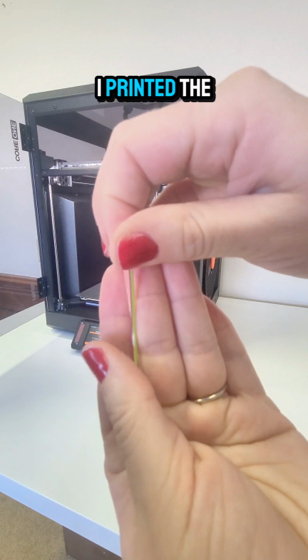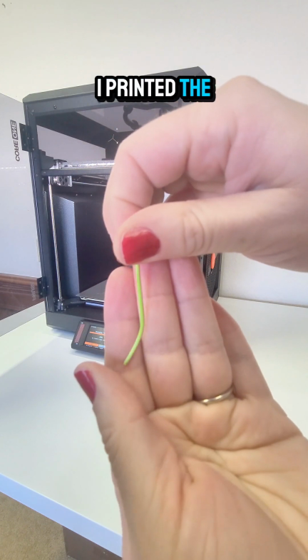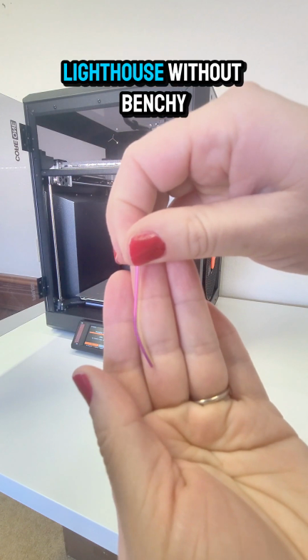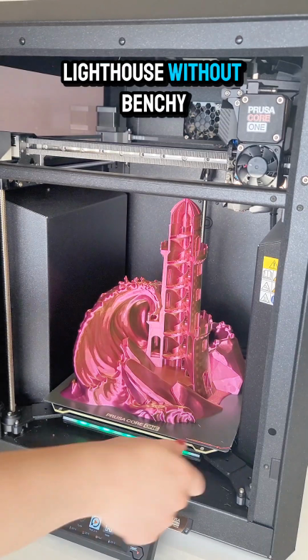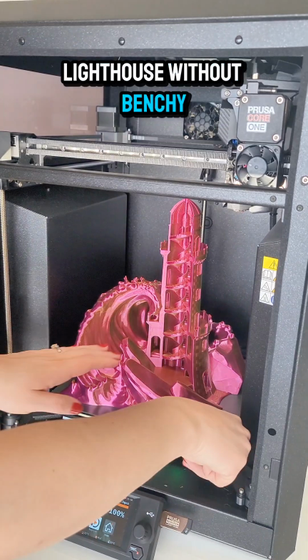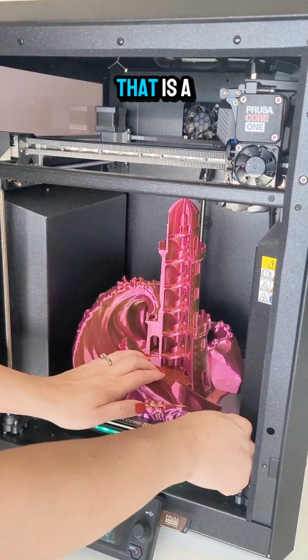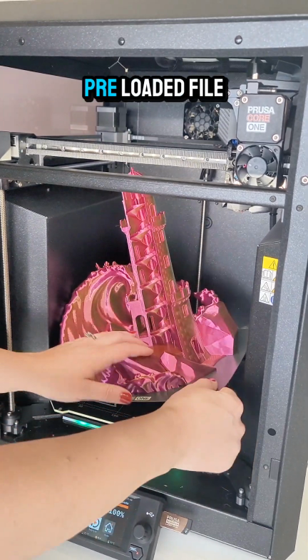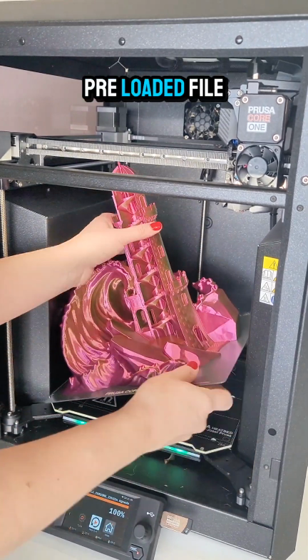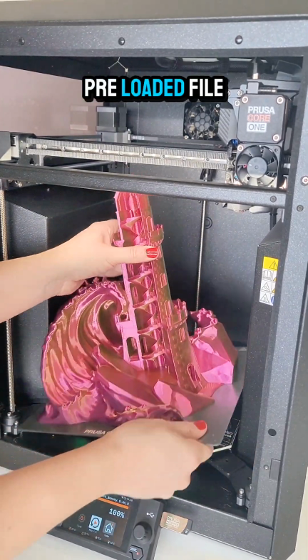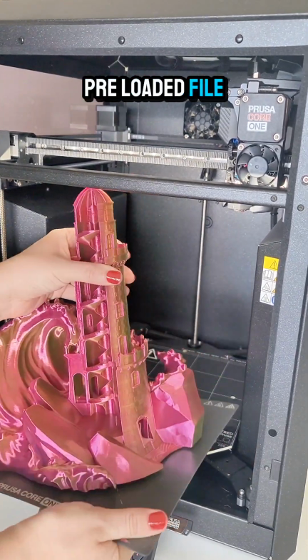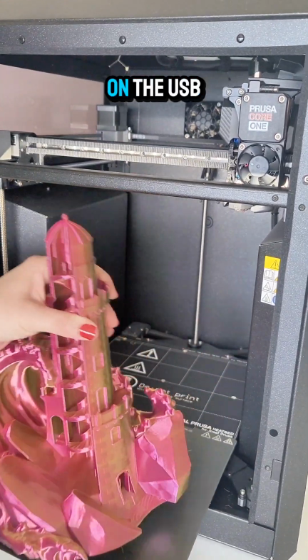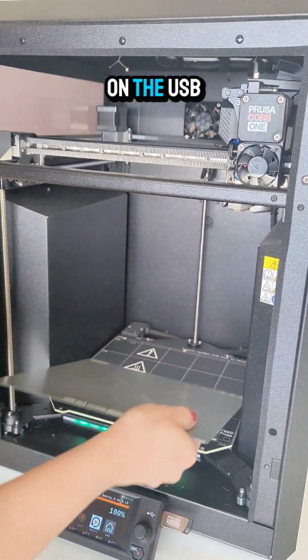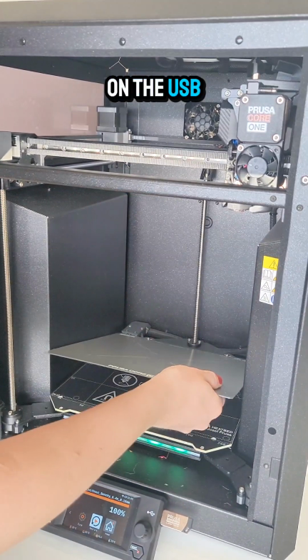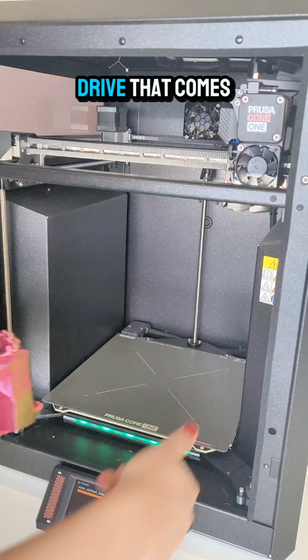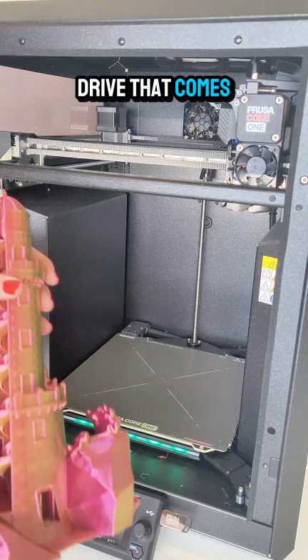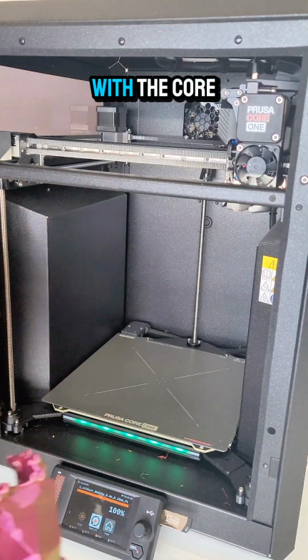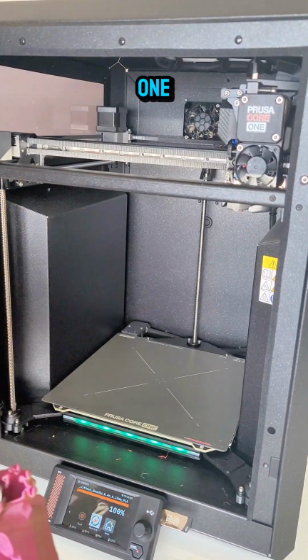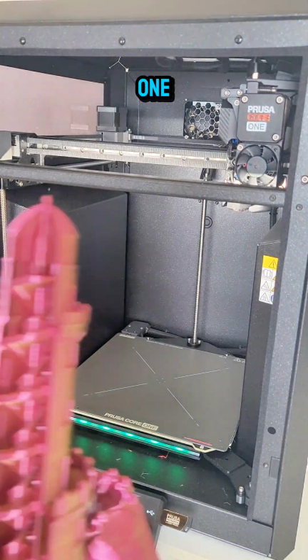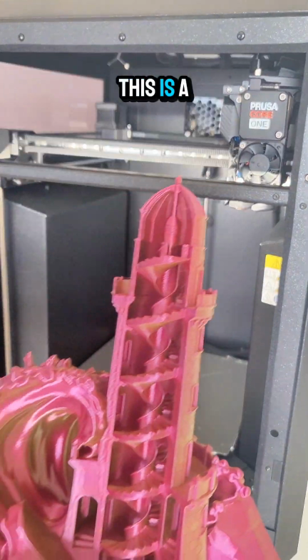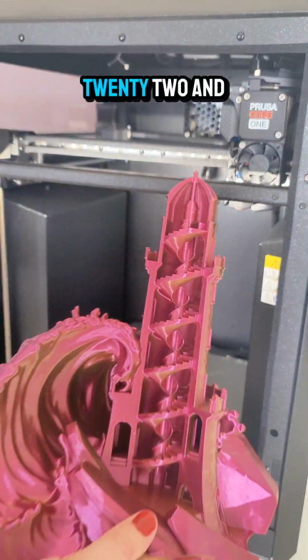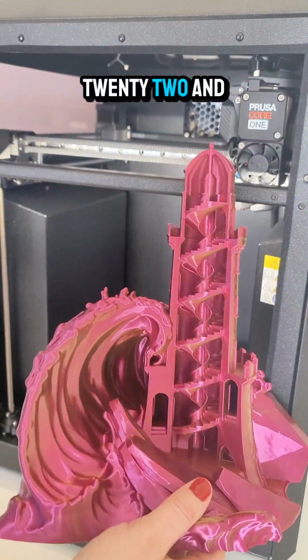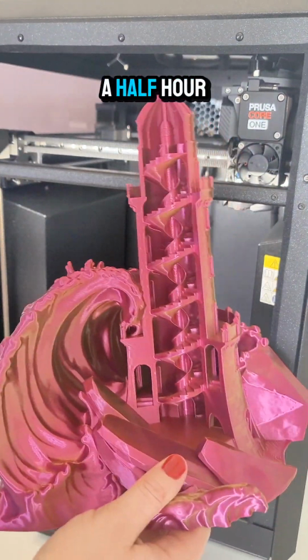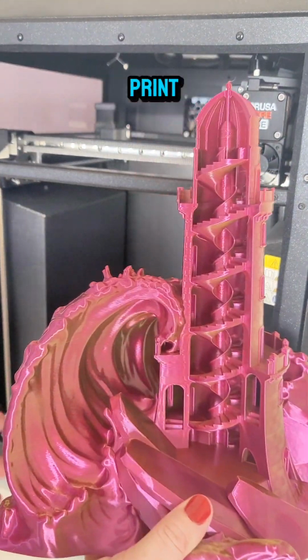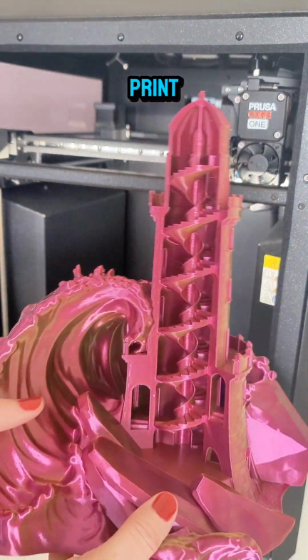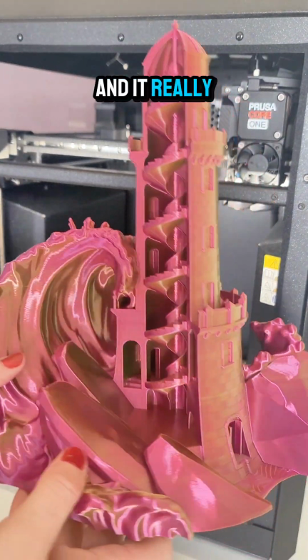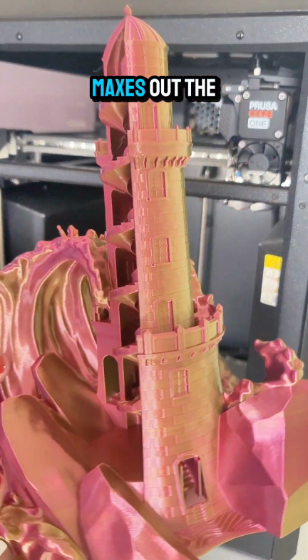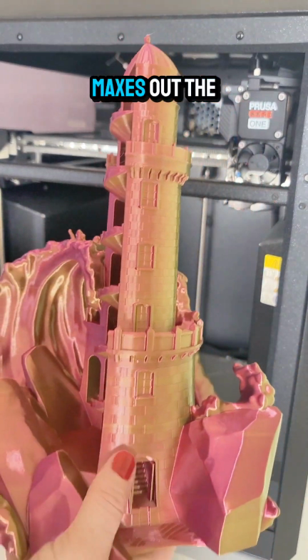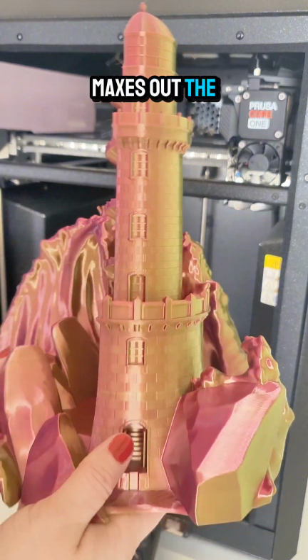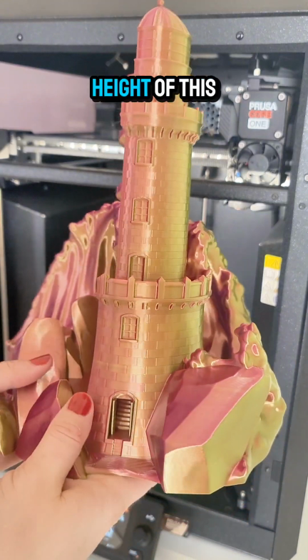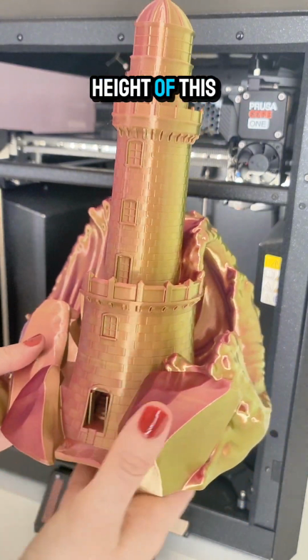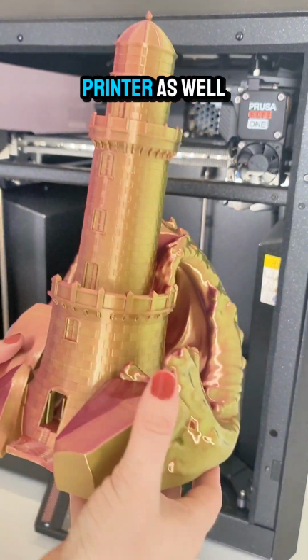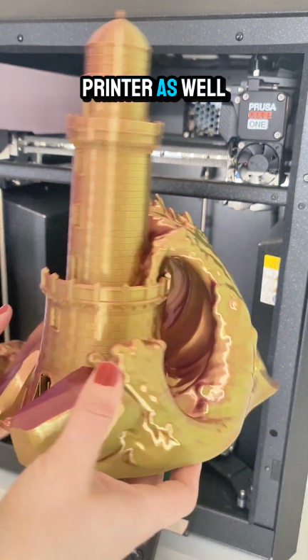I printed the Lighthouse without Benchy — that is a preloaded file on the USB drive that comes with the Core One. This is a 22 and a half hour print and it really maxes out the height of this printer as well.